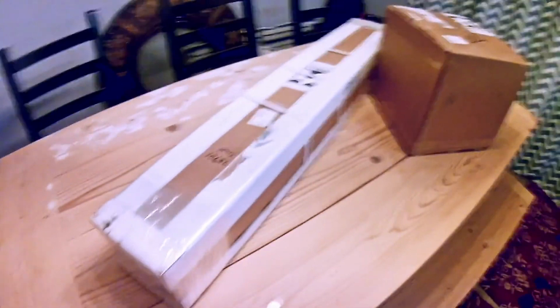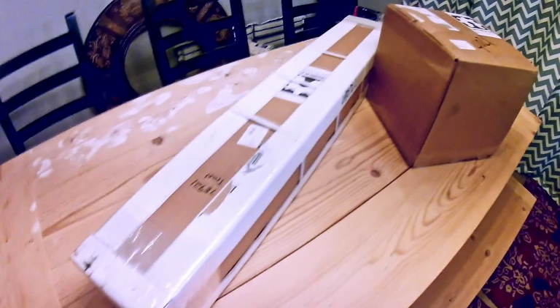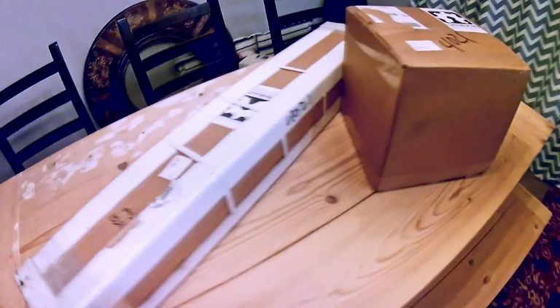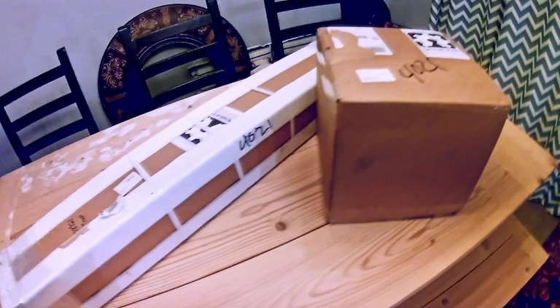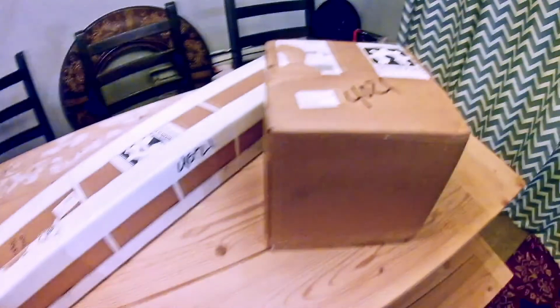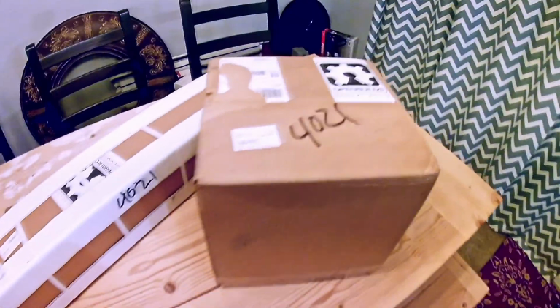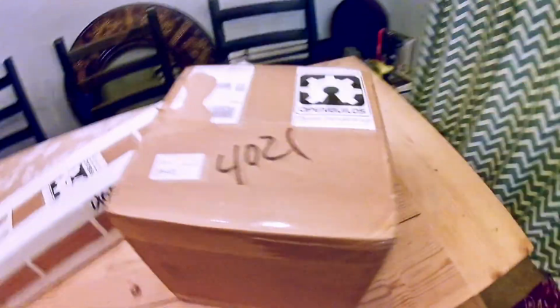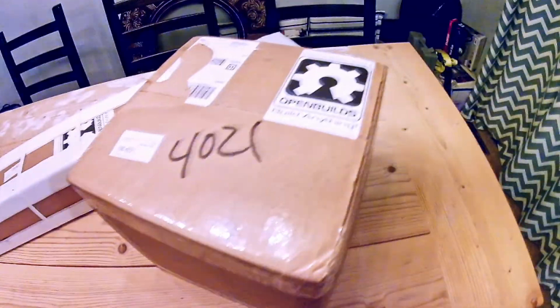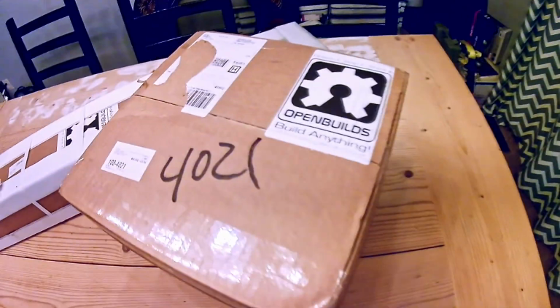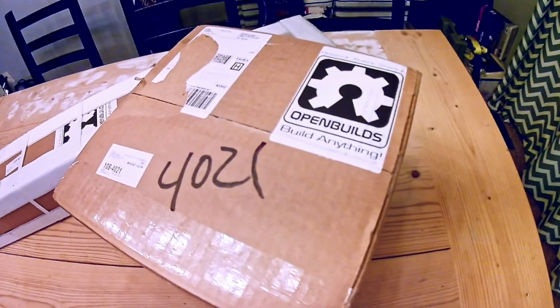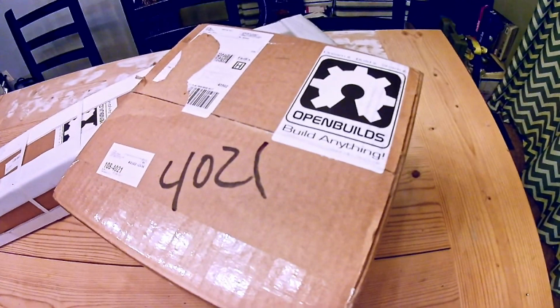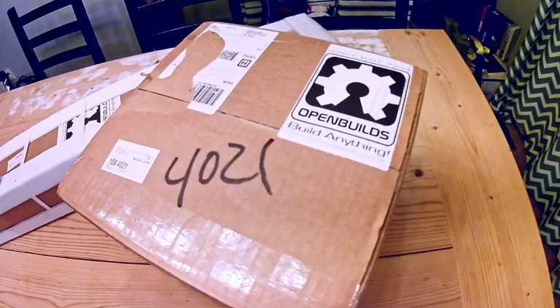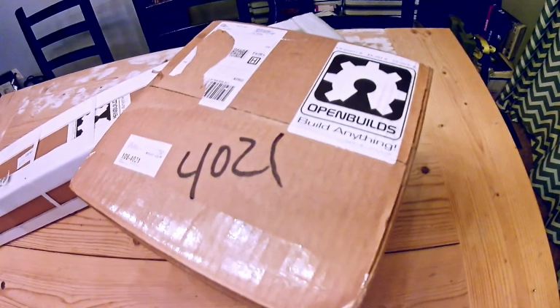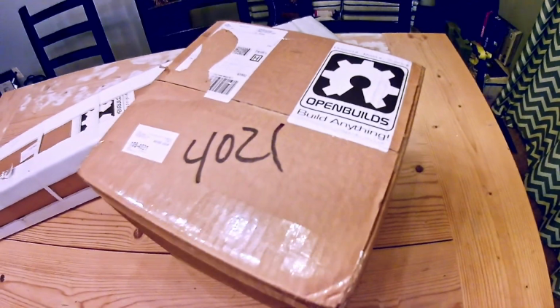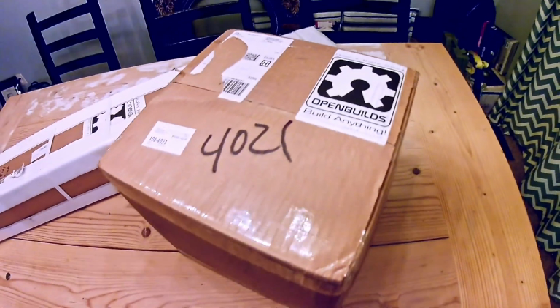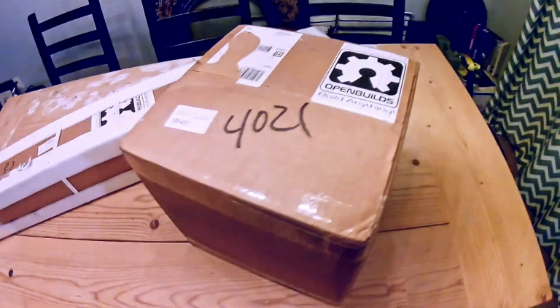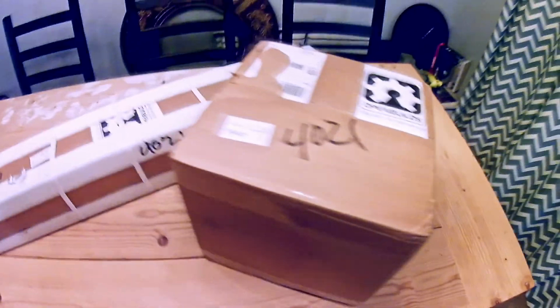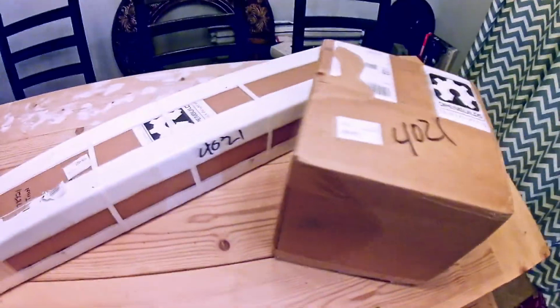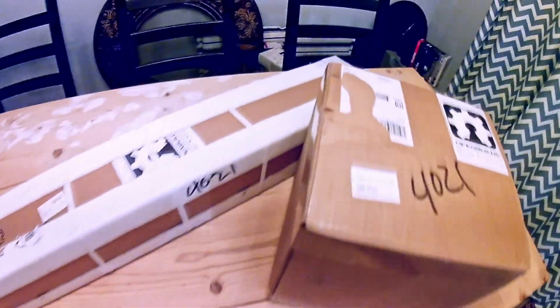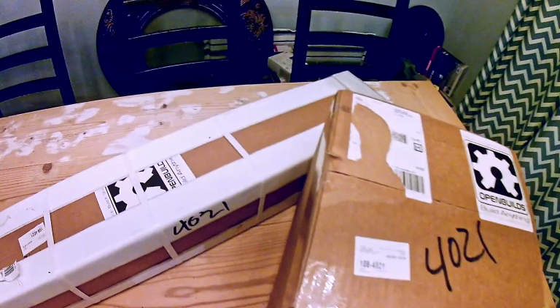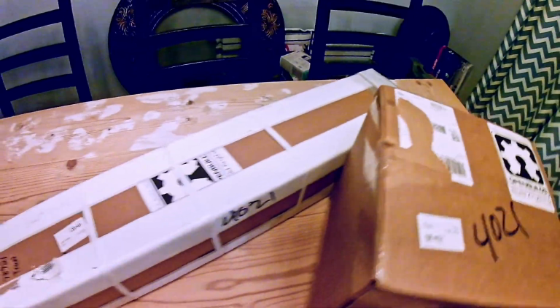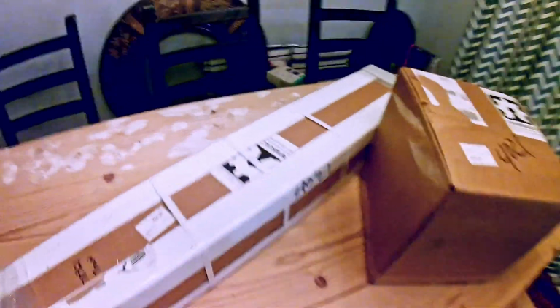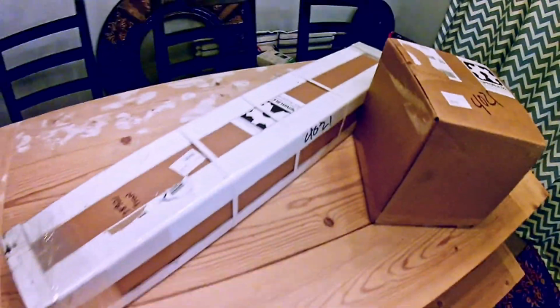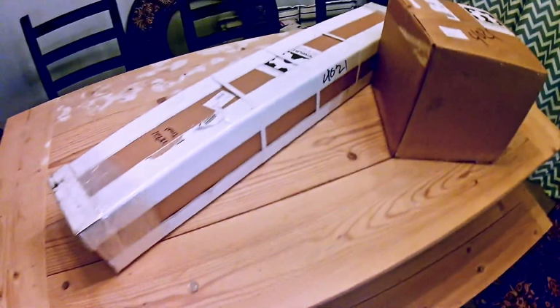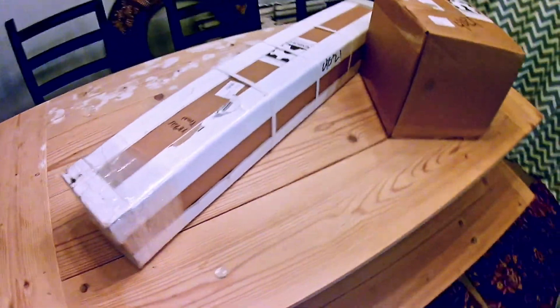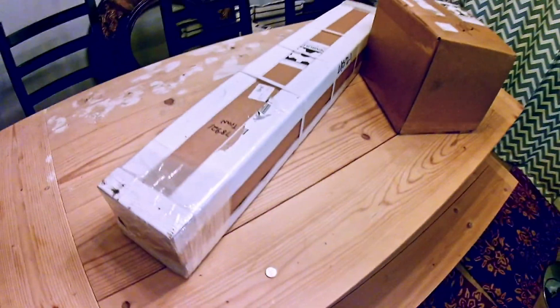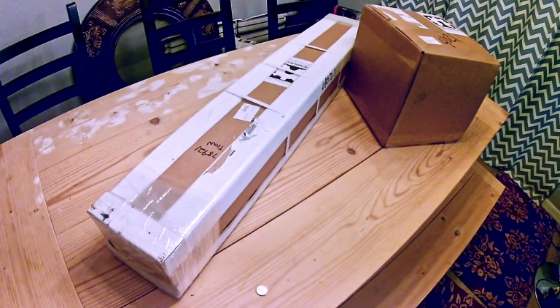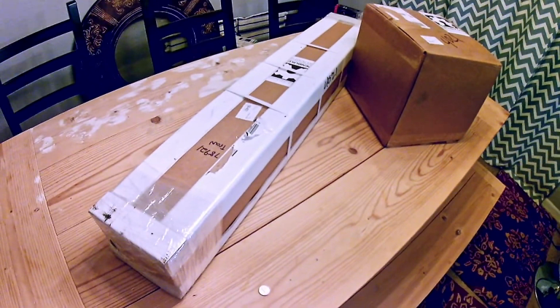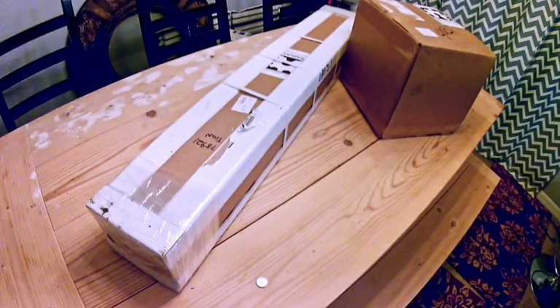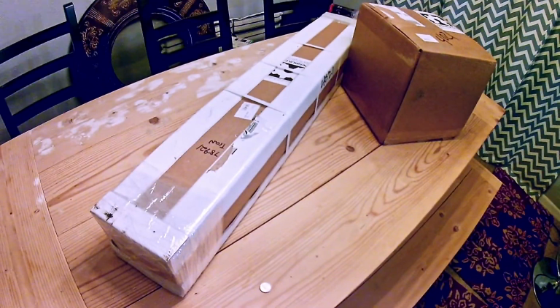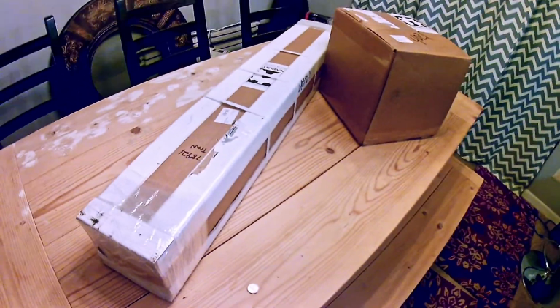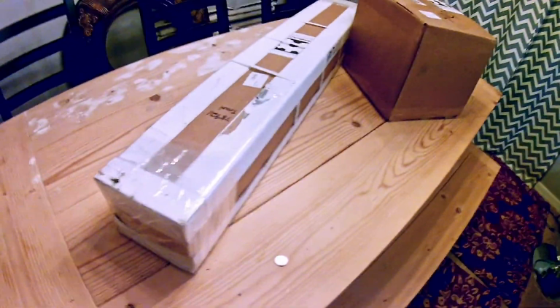Okay, we have our Open Builds 40 by 40 lead CNC kit. It's two packages — we're going to rip her open and start putting it together.